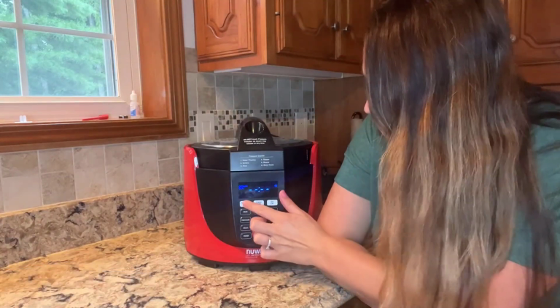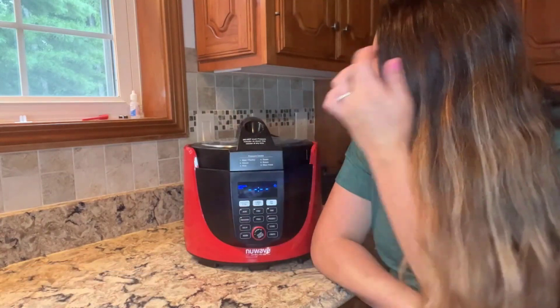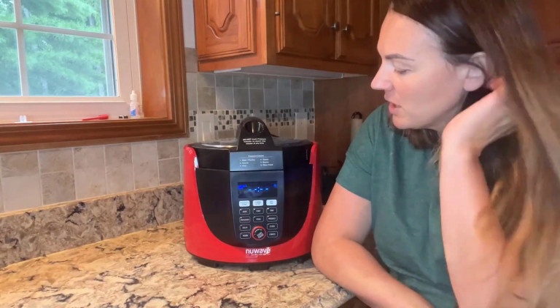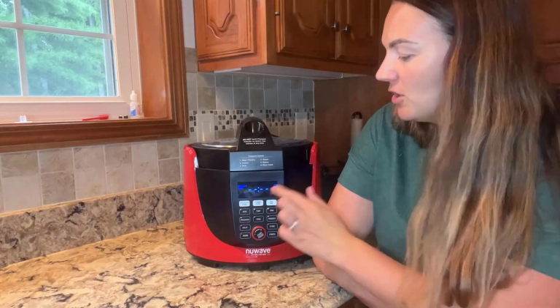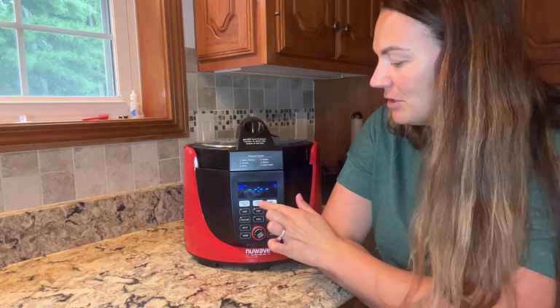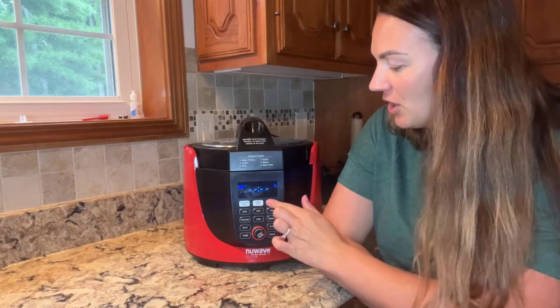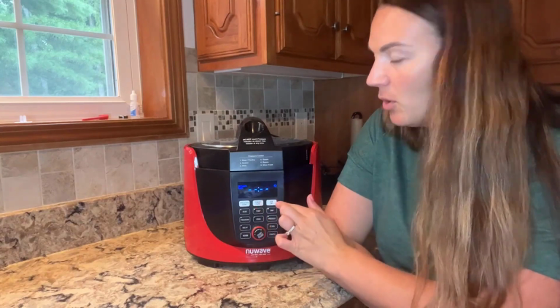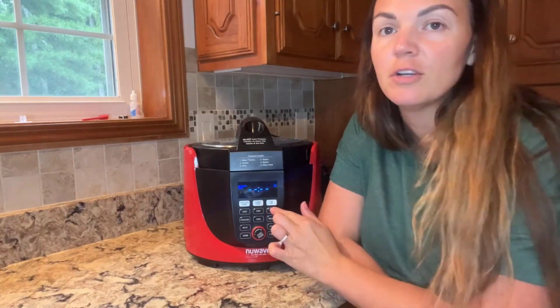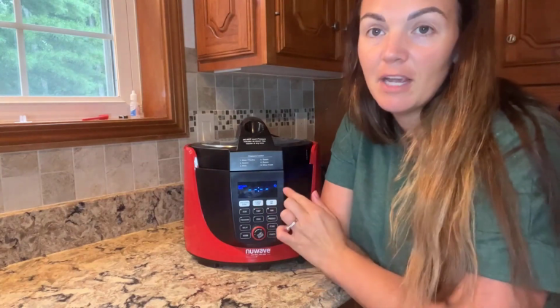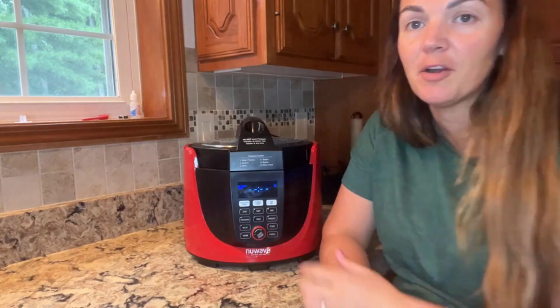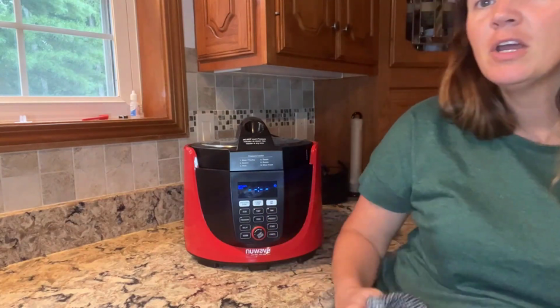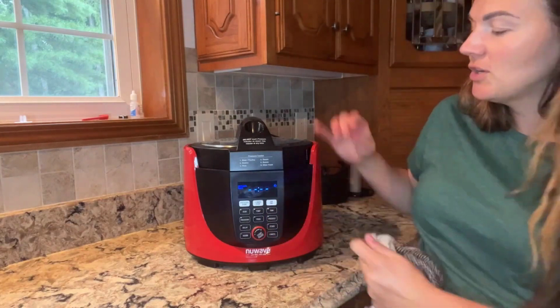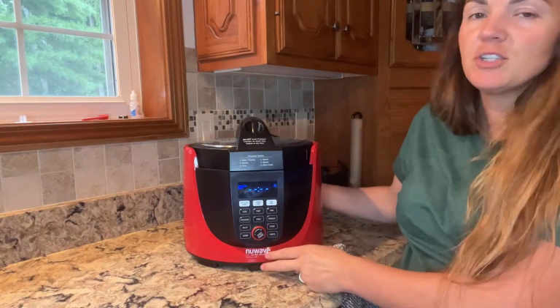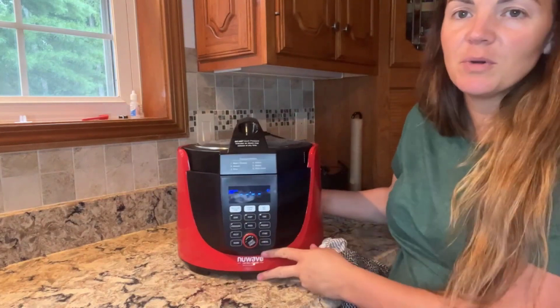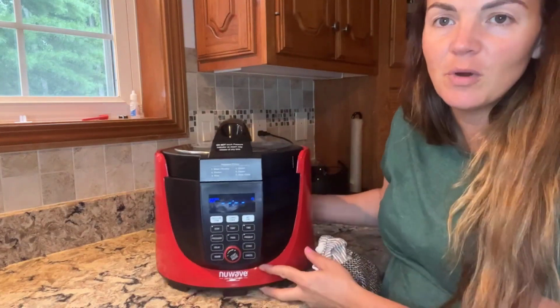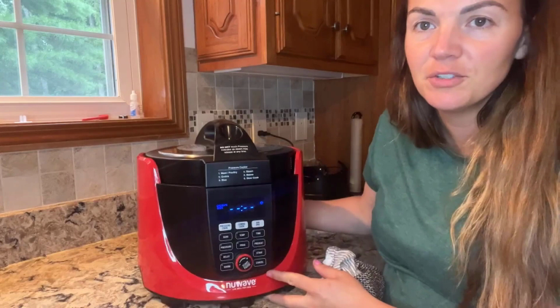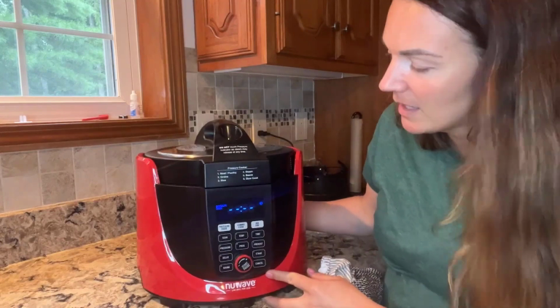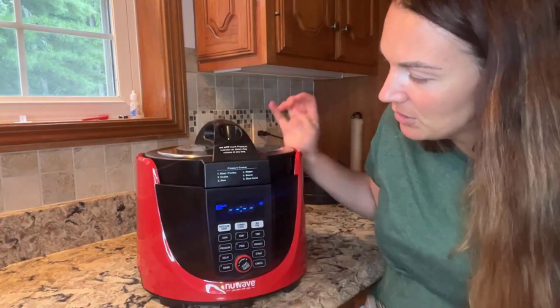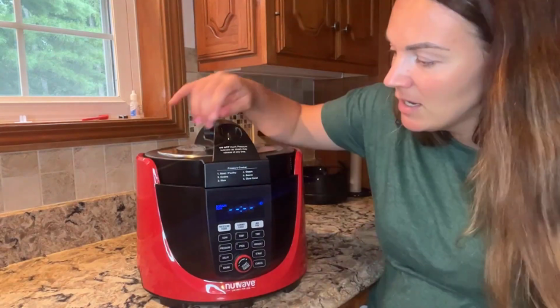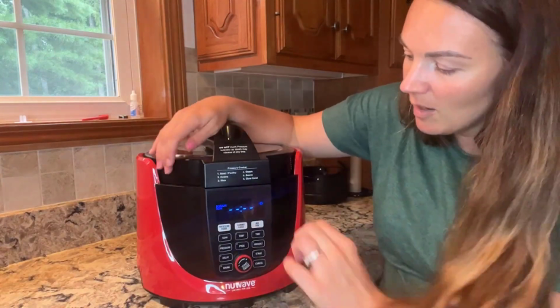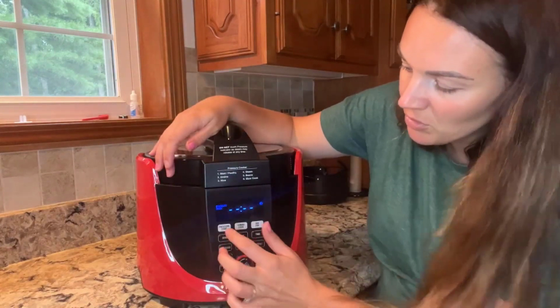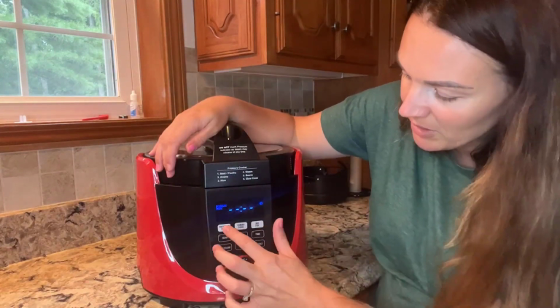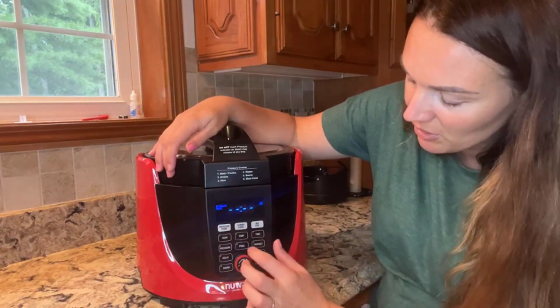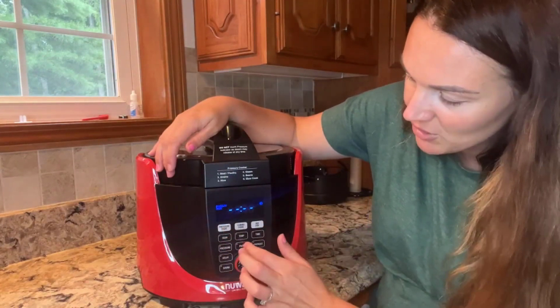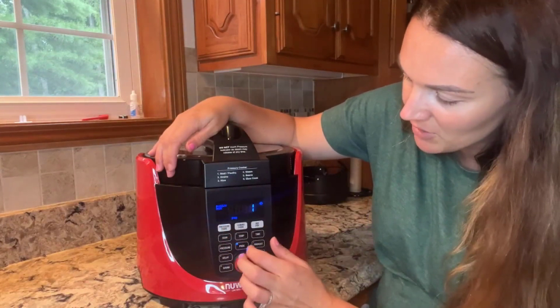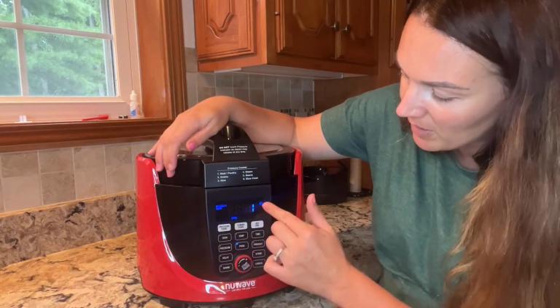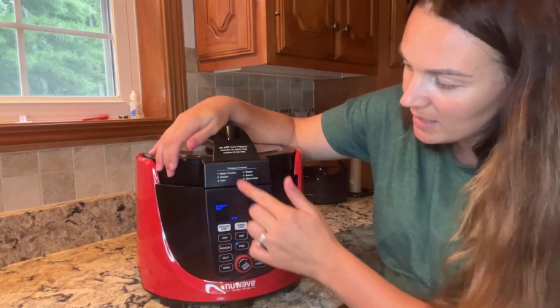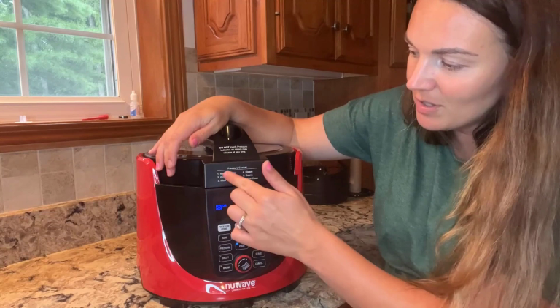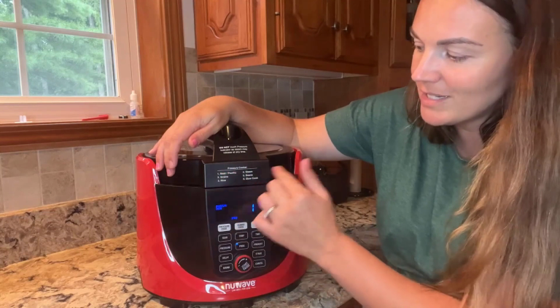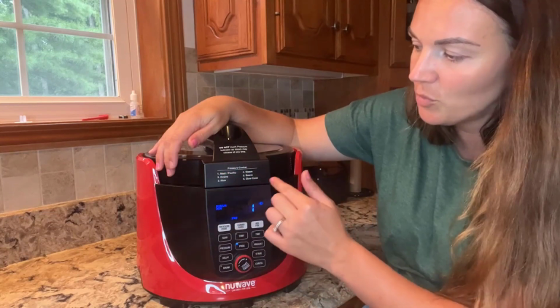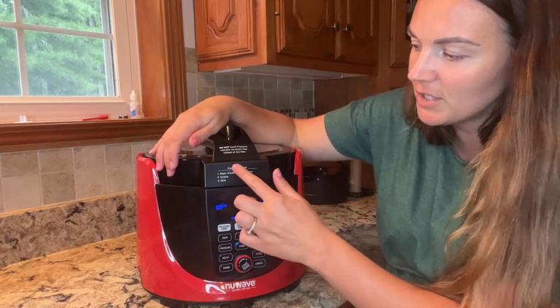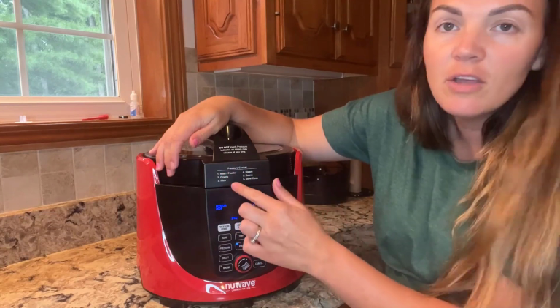Once the lid is on, it's already set to pressure cook, but you have the option to push pressure cook, push the cook combo, or do the air fryer mode — it's up to you which one you want to pick and use.